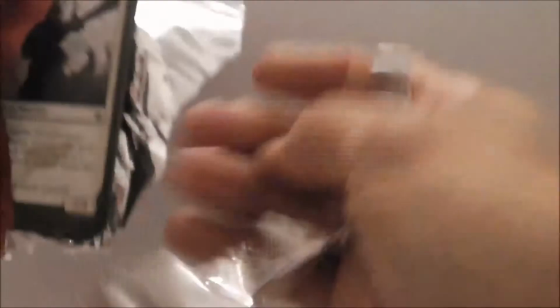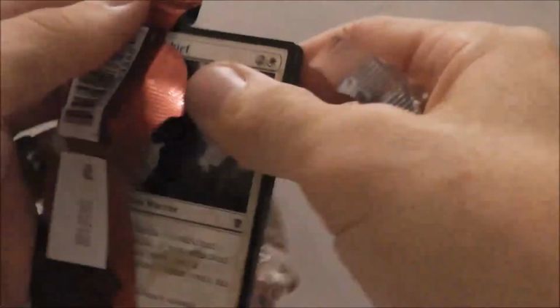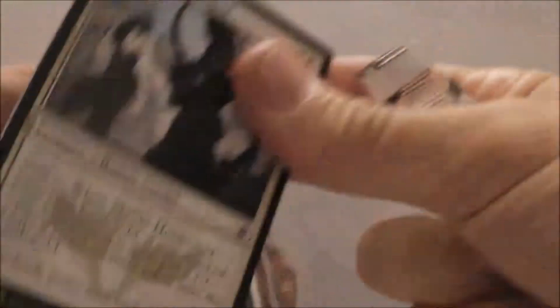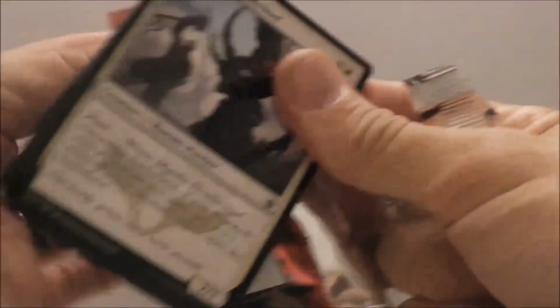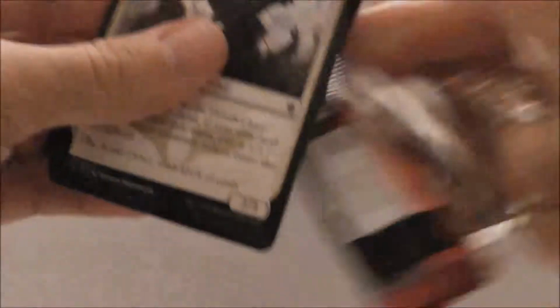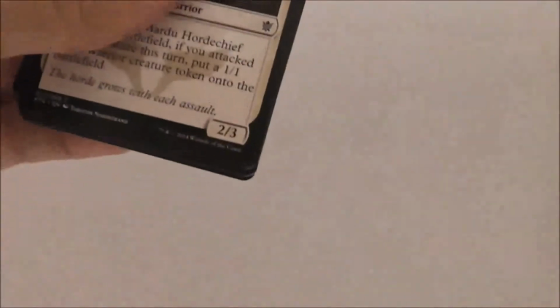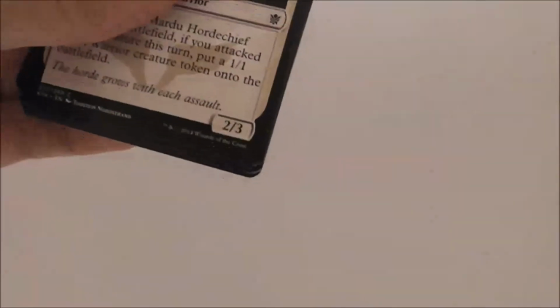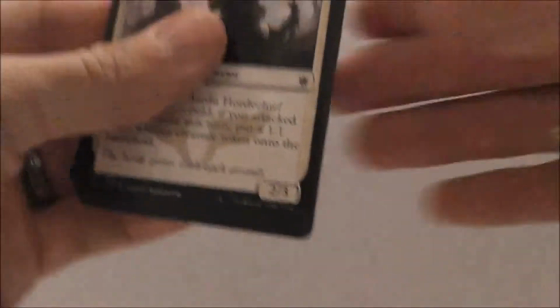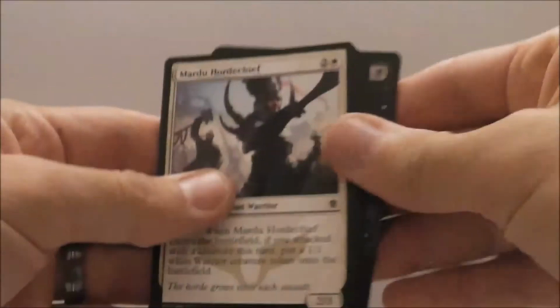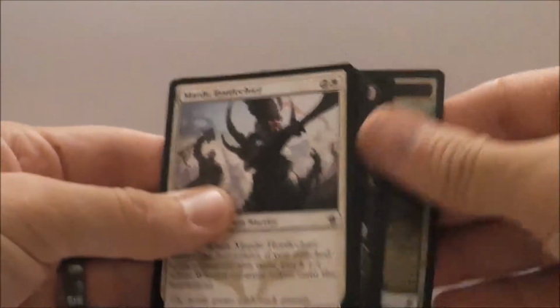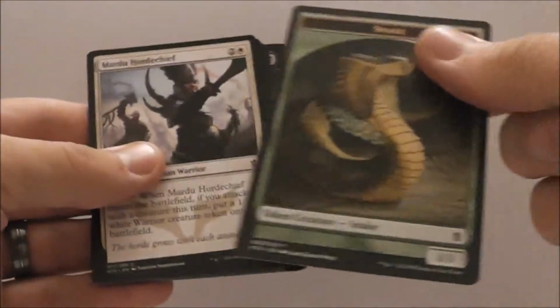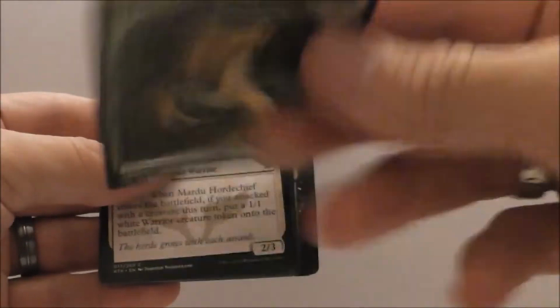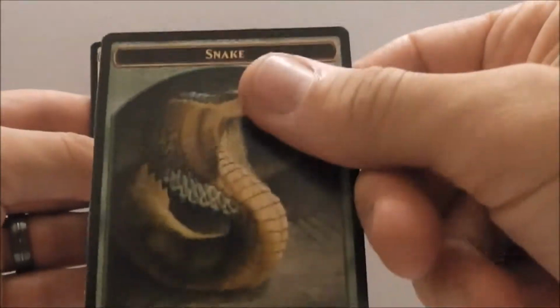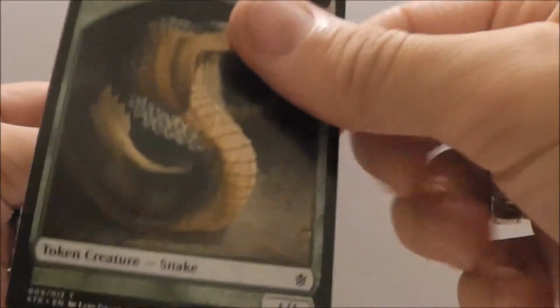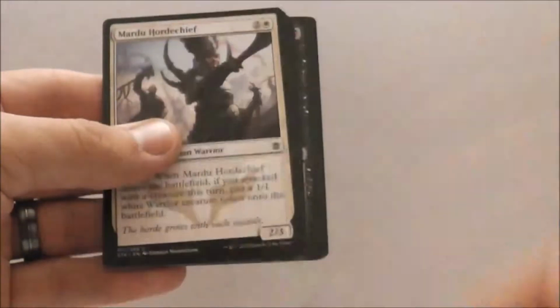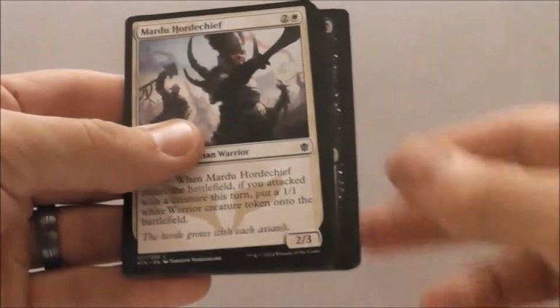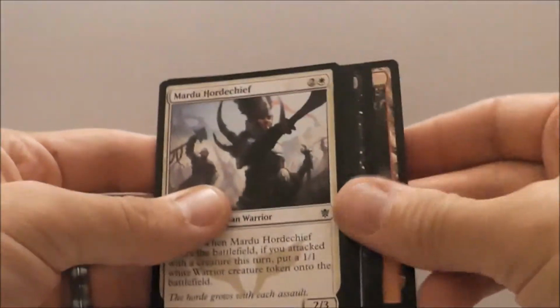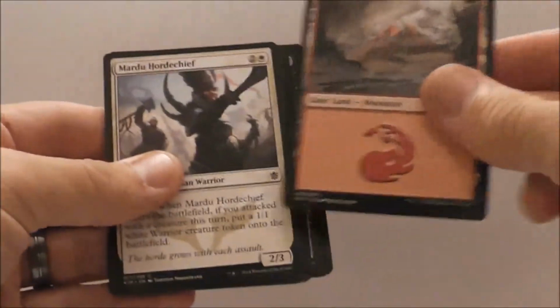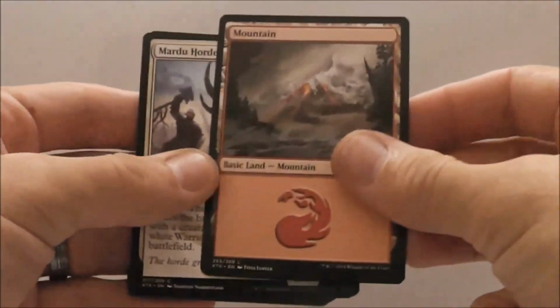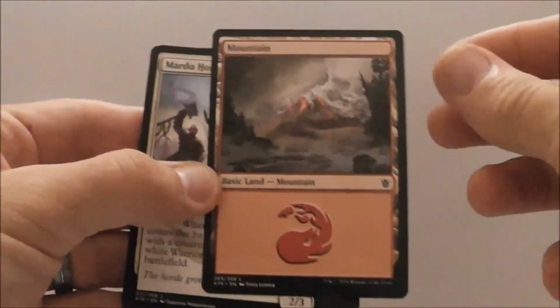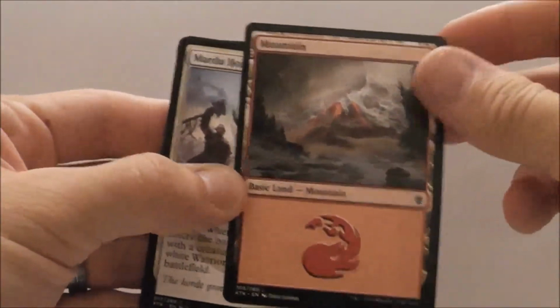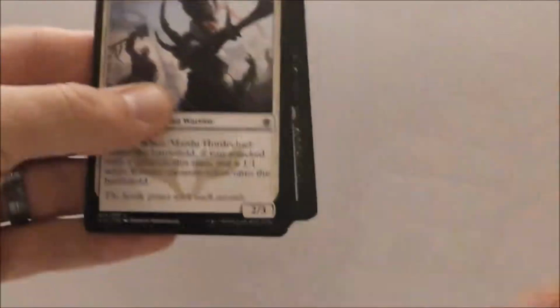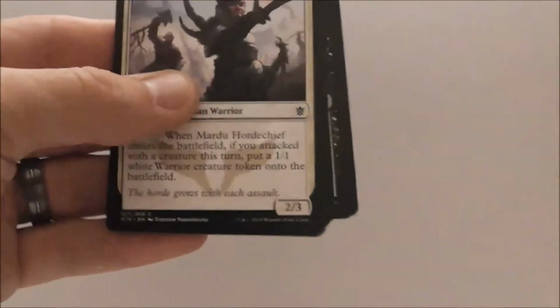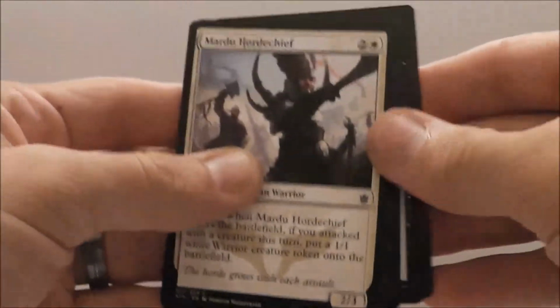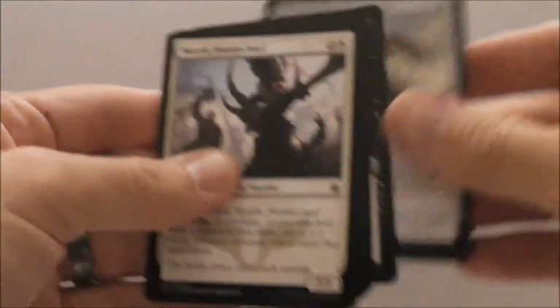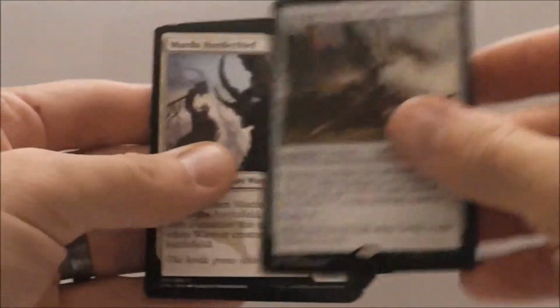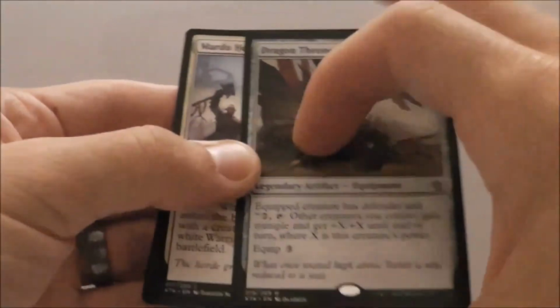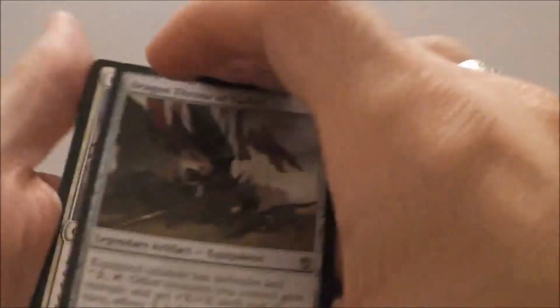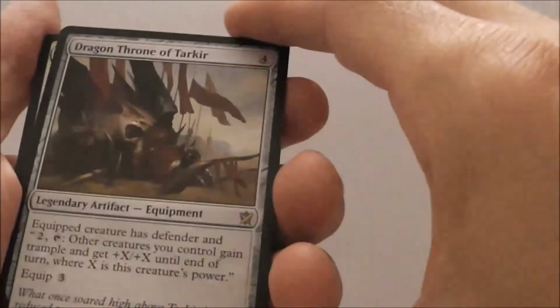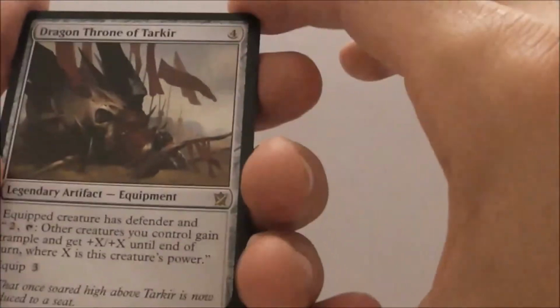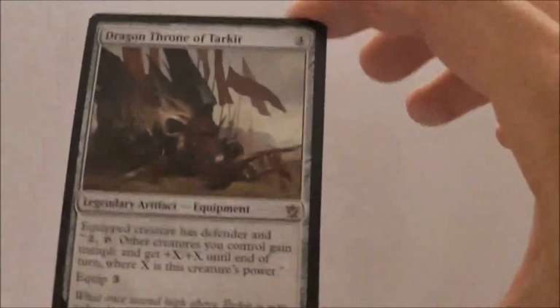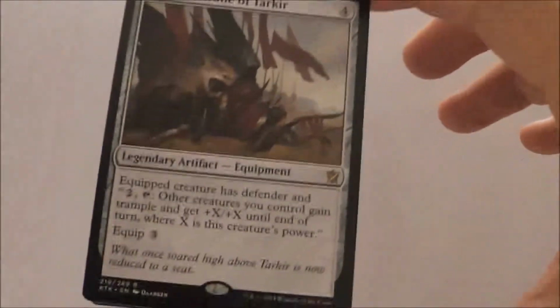All right, when I'm drafting, the first thing I do is I always take out the marketing card, which in this case is a token, take out our land, and then I always look at my rare first. Today we have Dragon Throne of Tarkir.